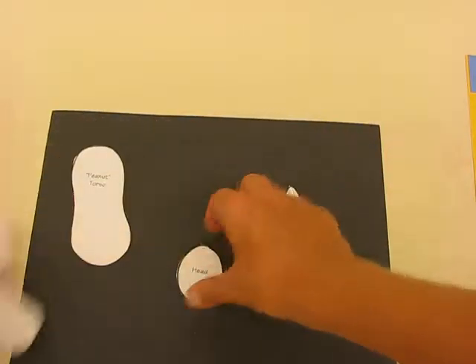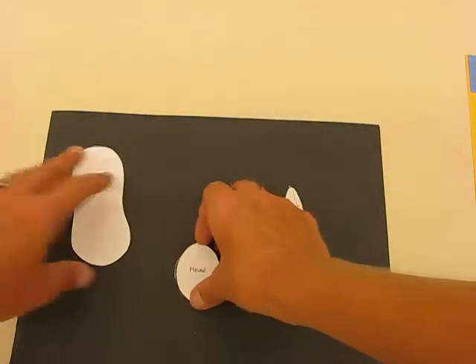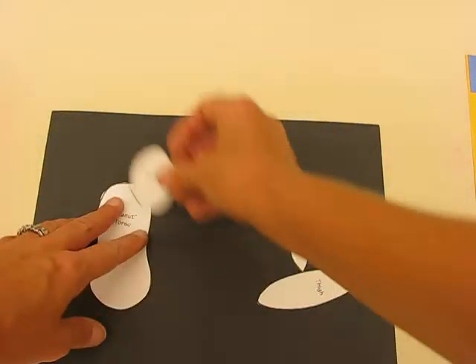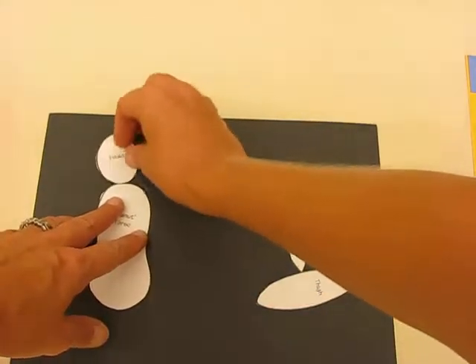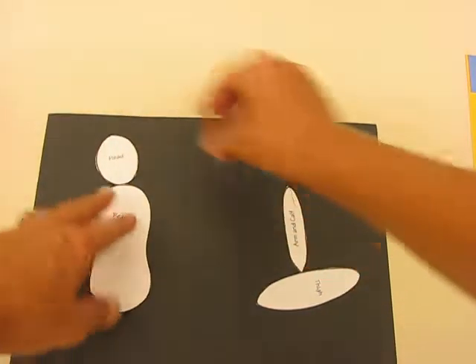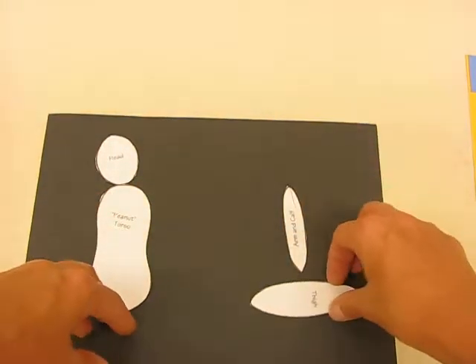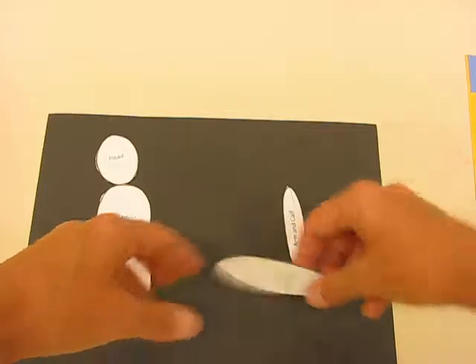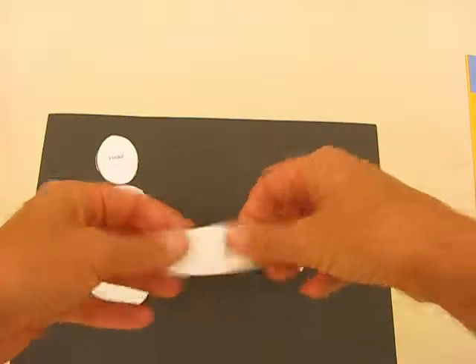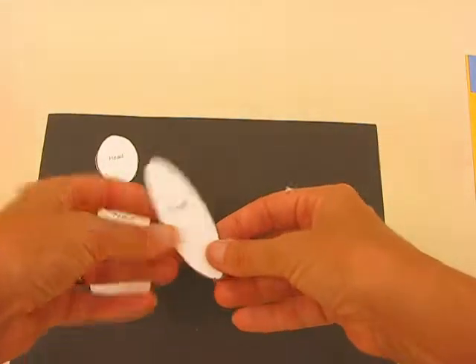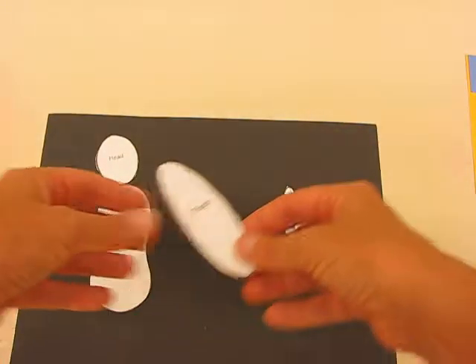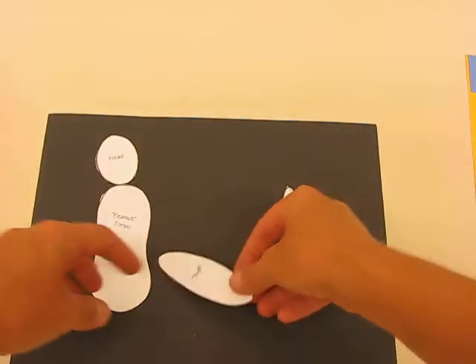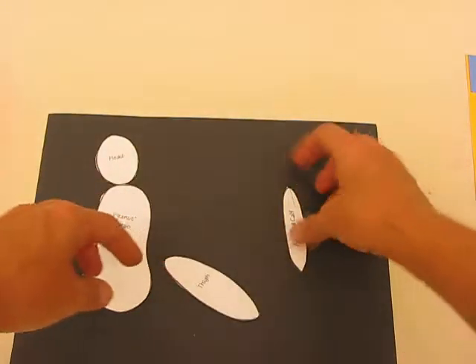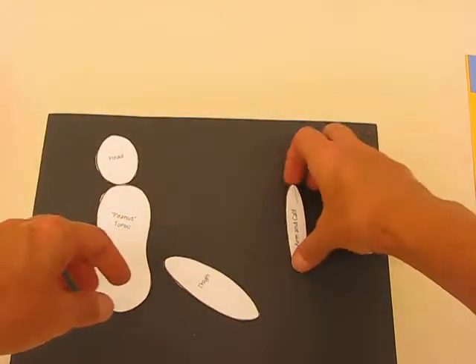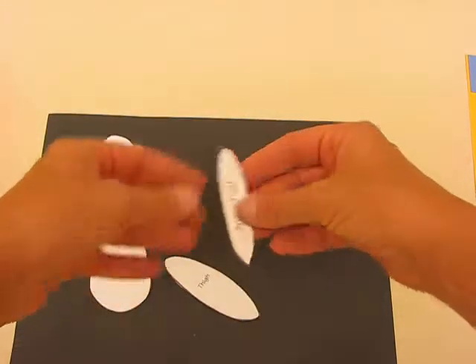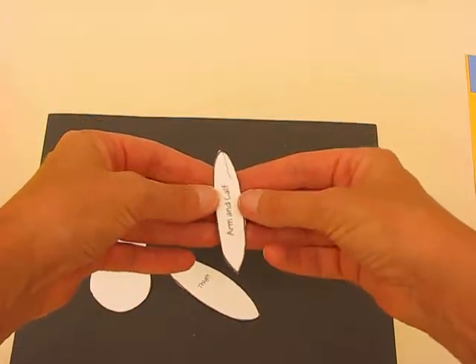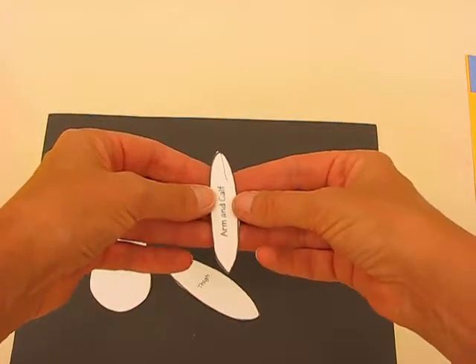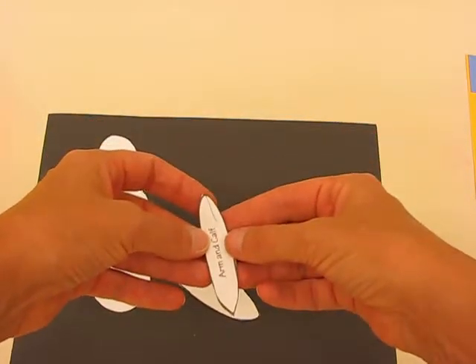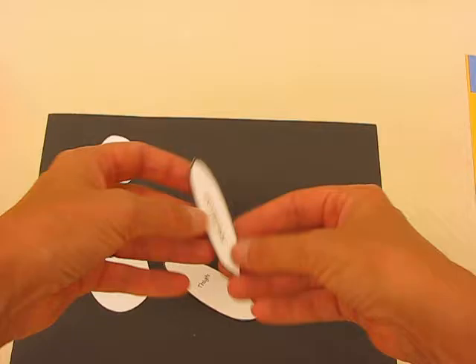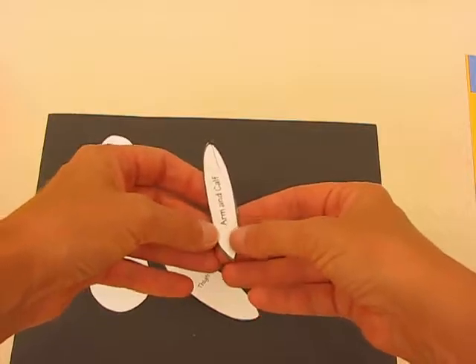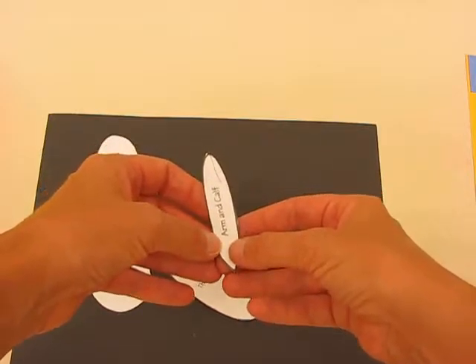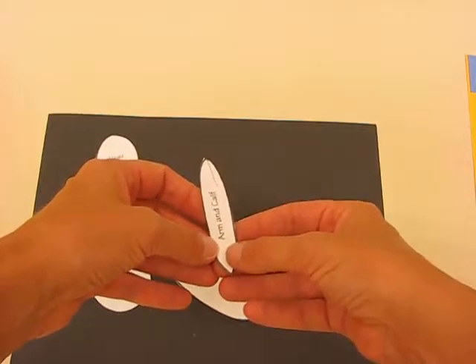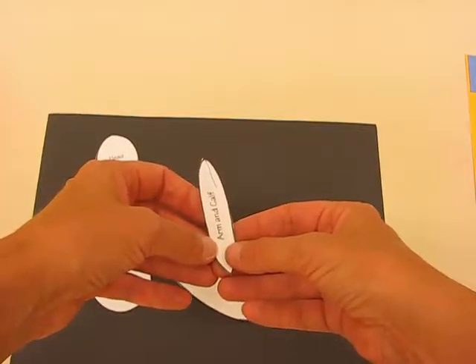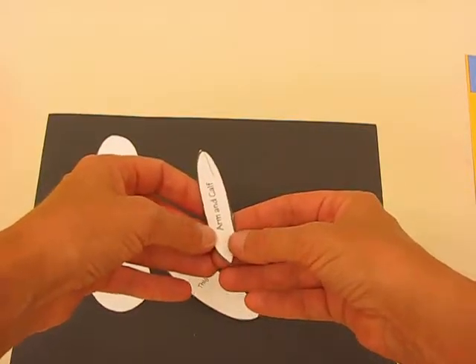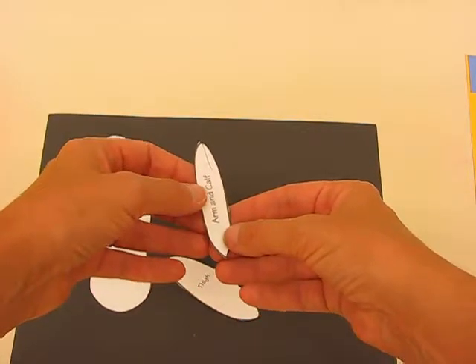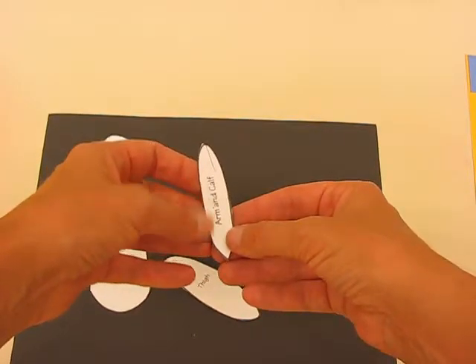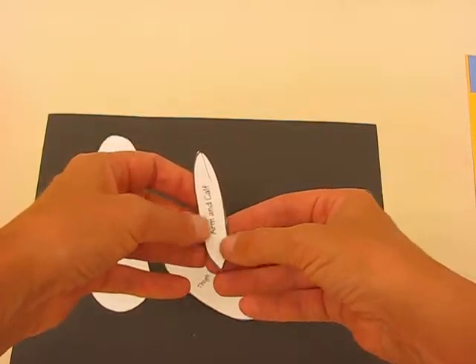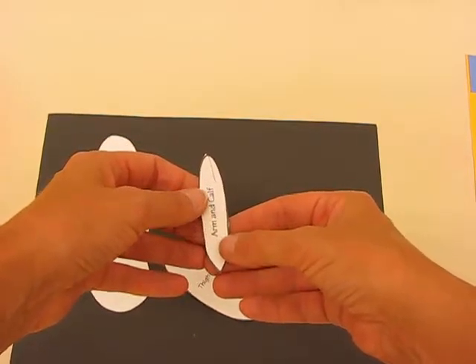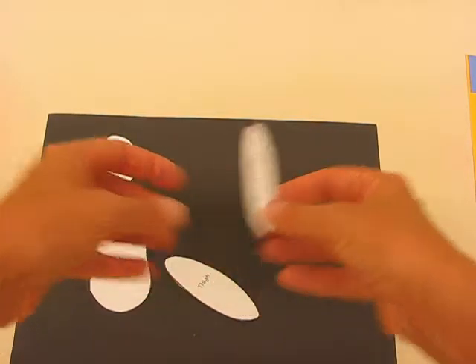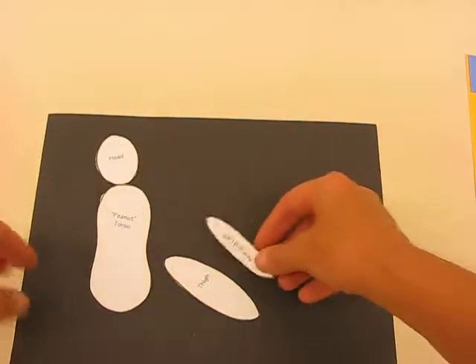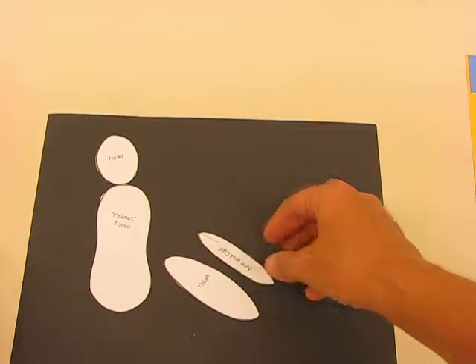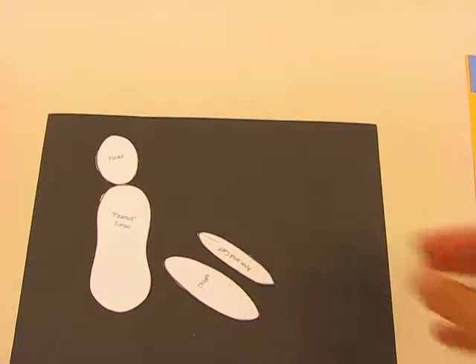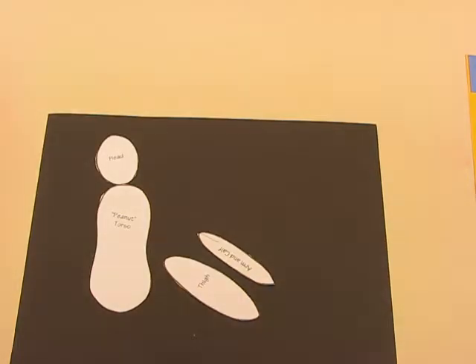You've got your thigh, so you'd need to trace that twice, and the calf — trace that twice as well. For the arm you'd need to trace it four times to create an arm, and when you've got those cut out...